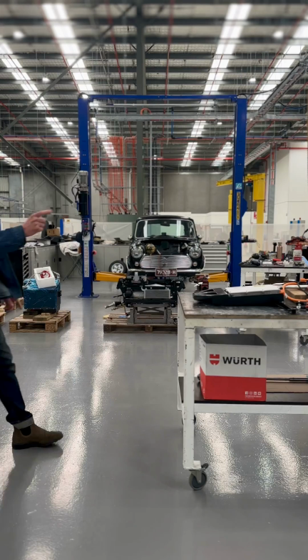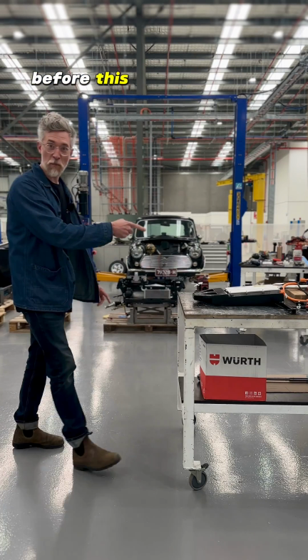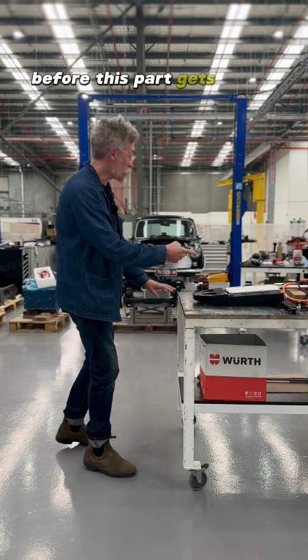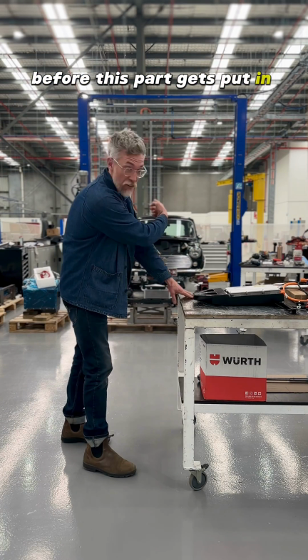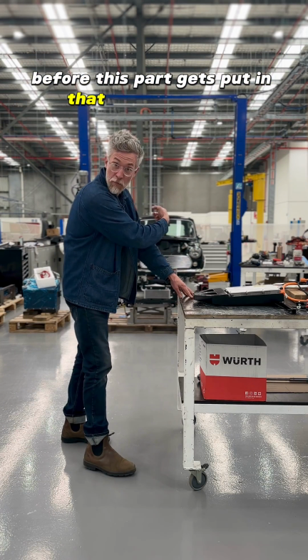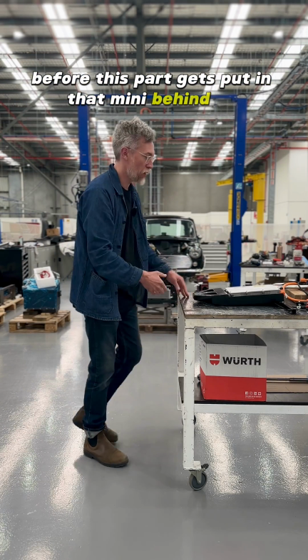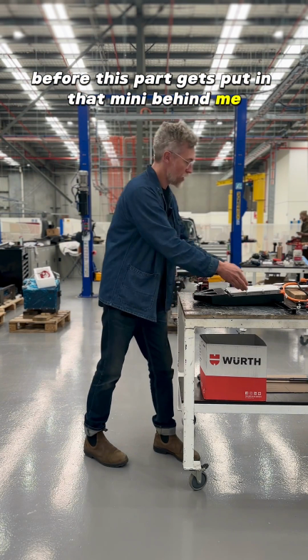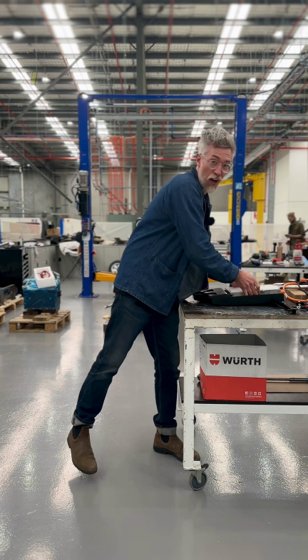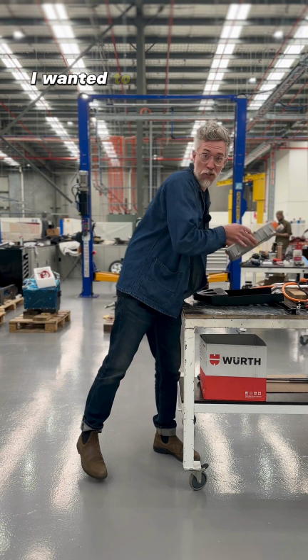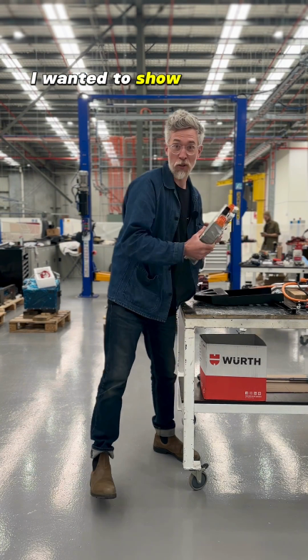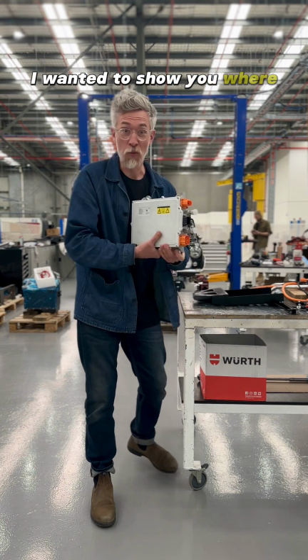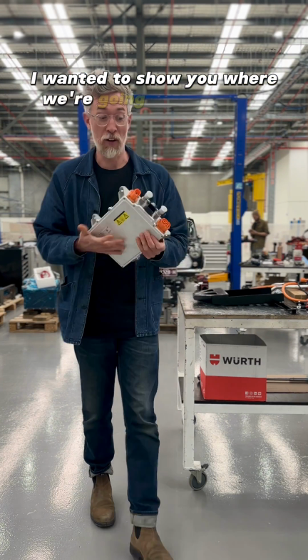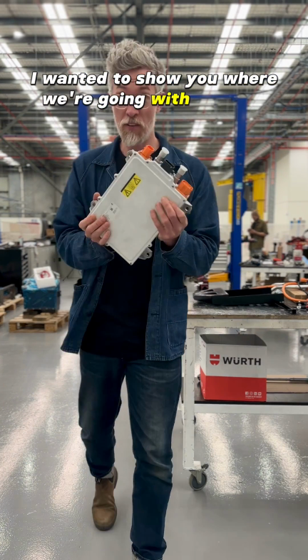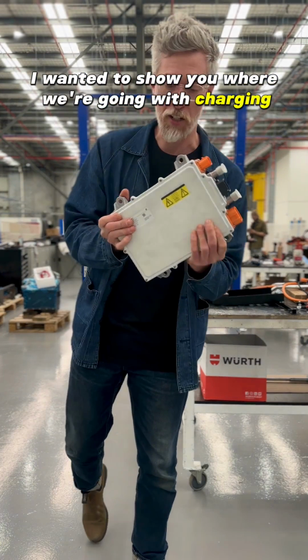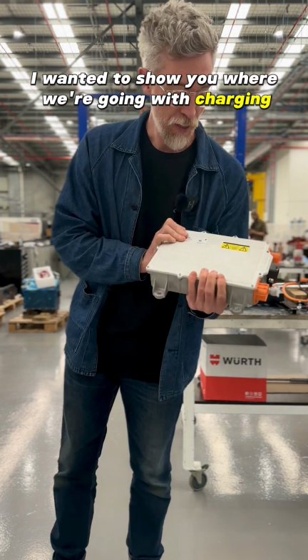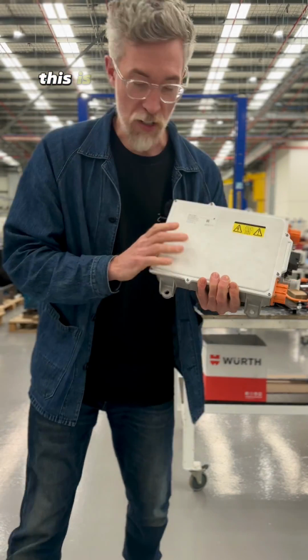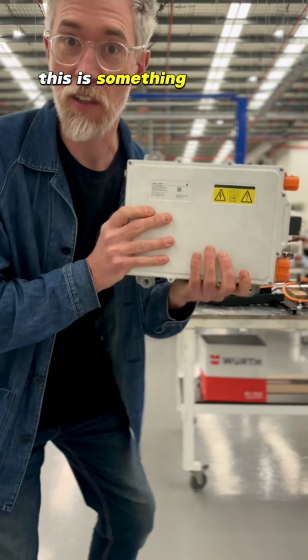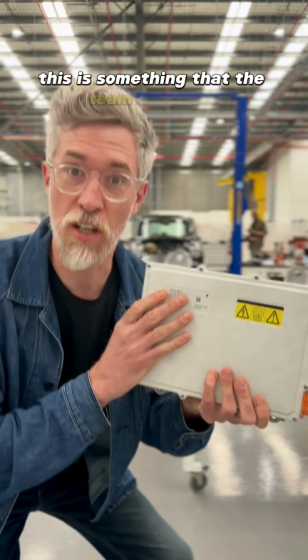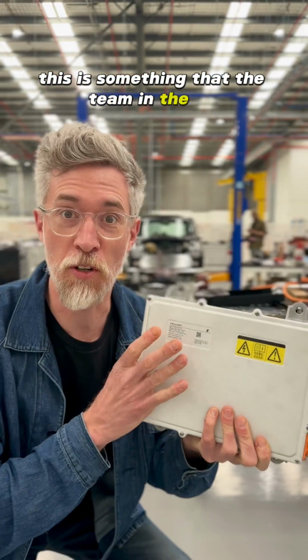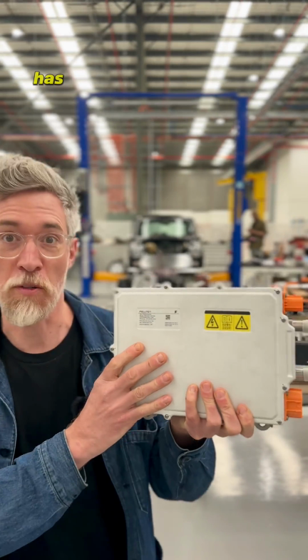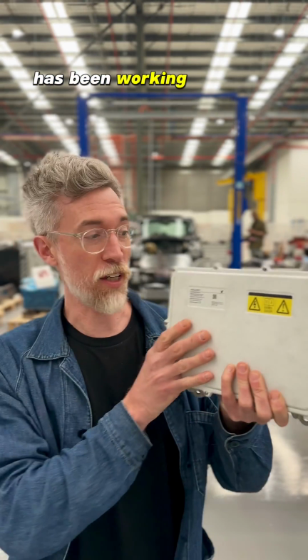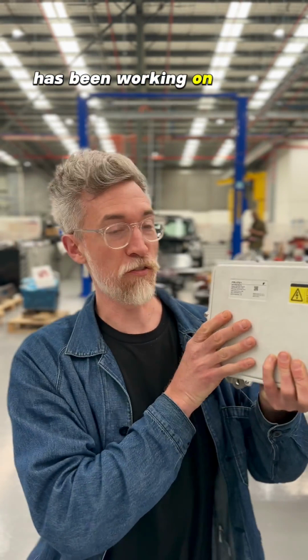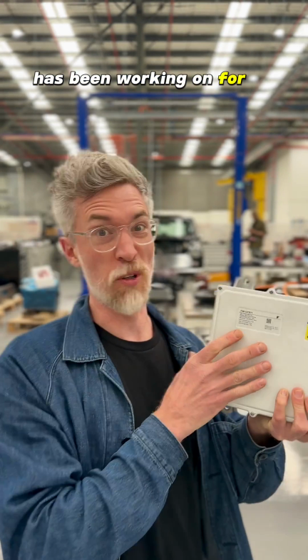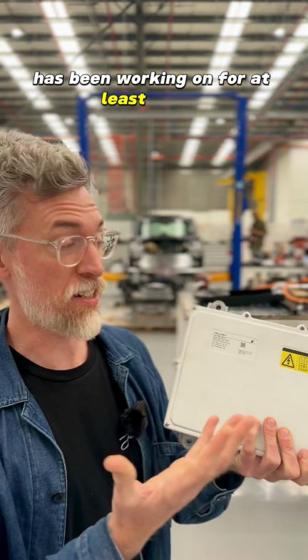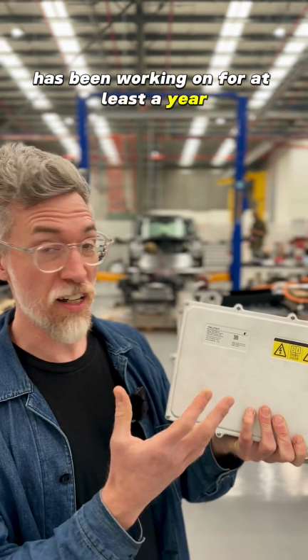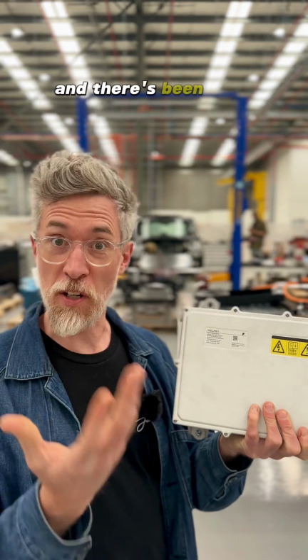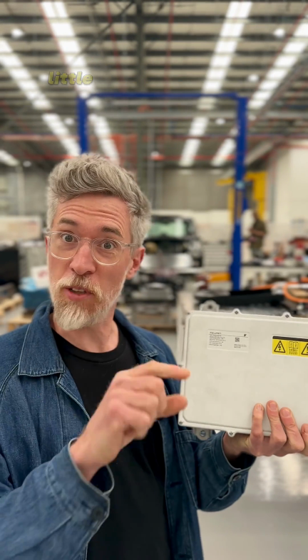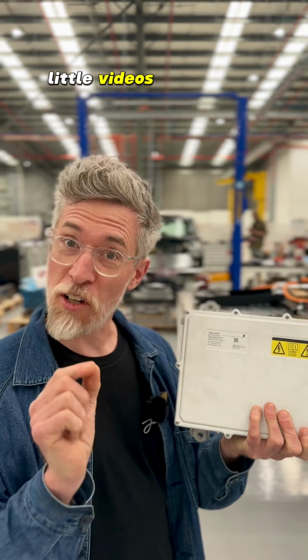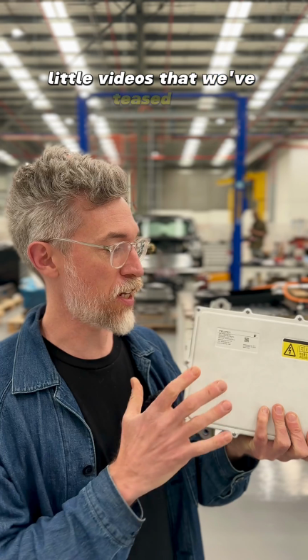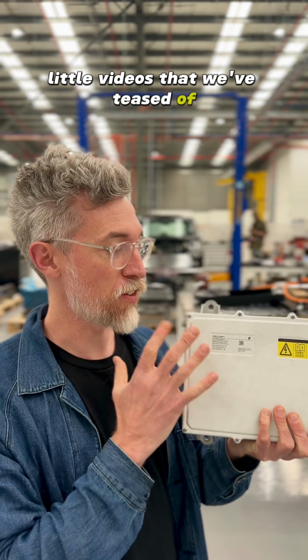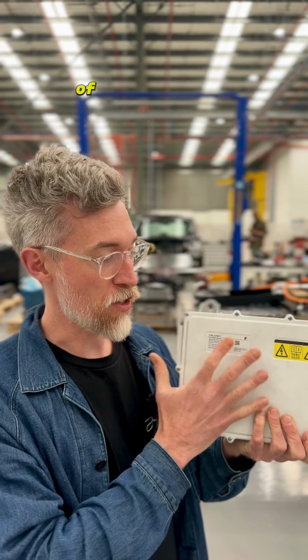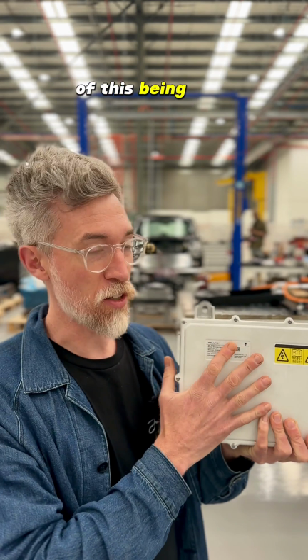Before this part gets put in that mini behind me, I wanted to show you where we're going with charging. This is something that the team in the UK has been working on for at least a year, and there's been some little videos that we've teased of this being used.